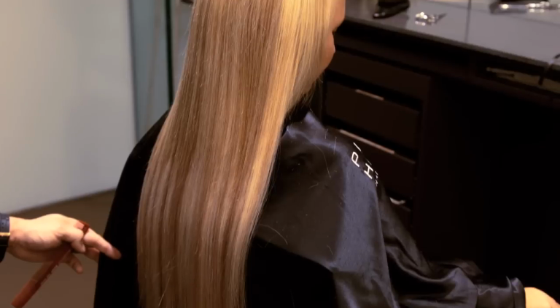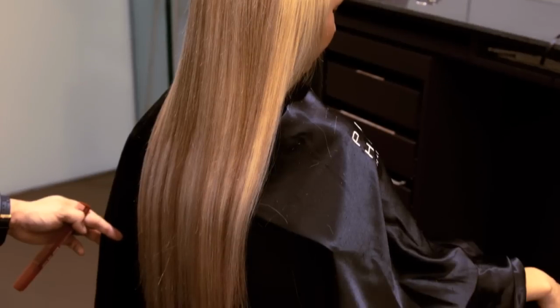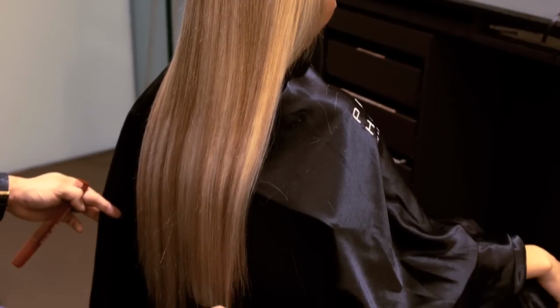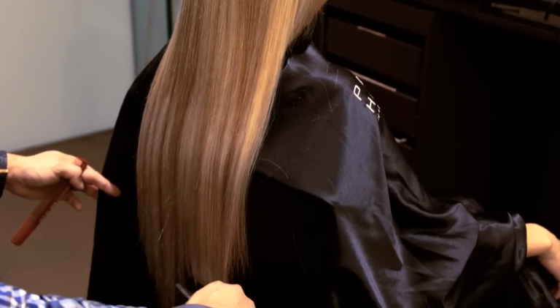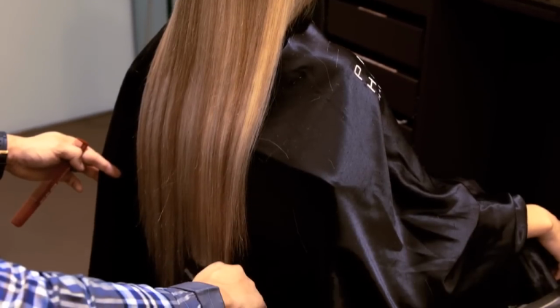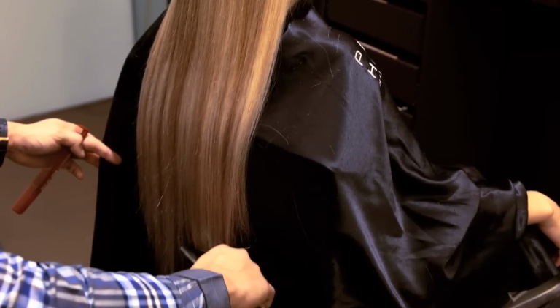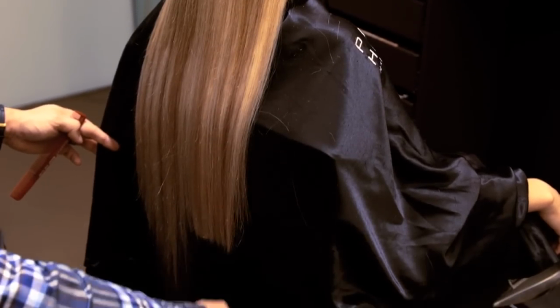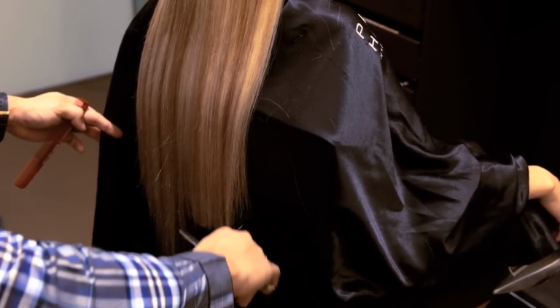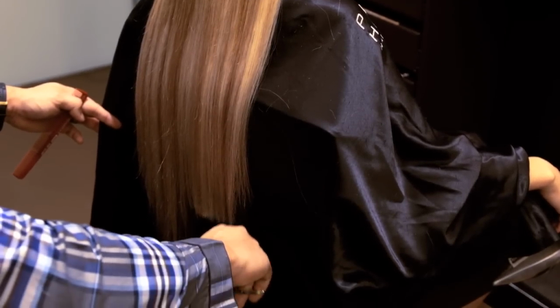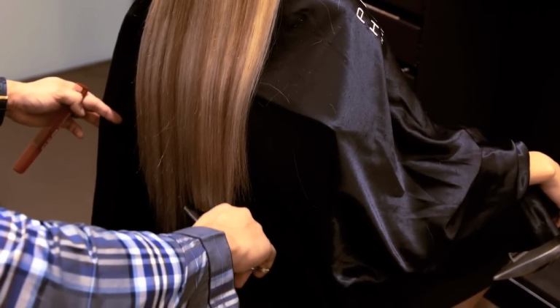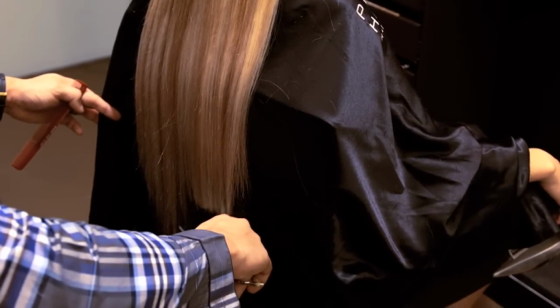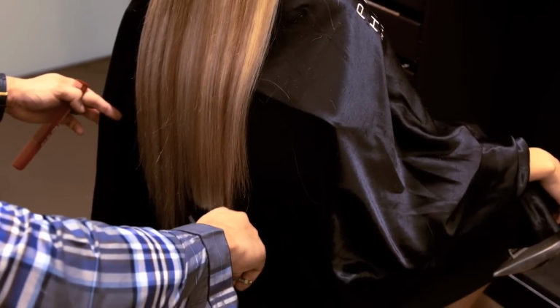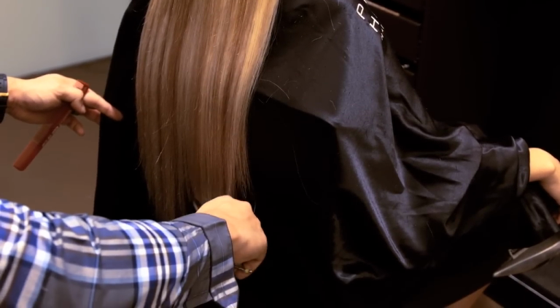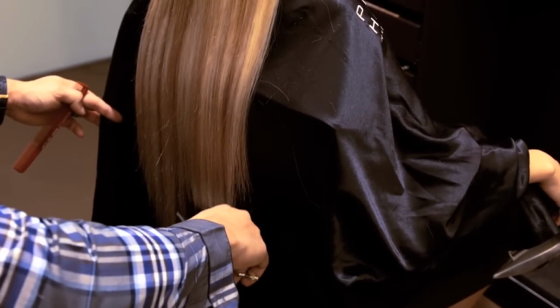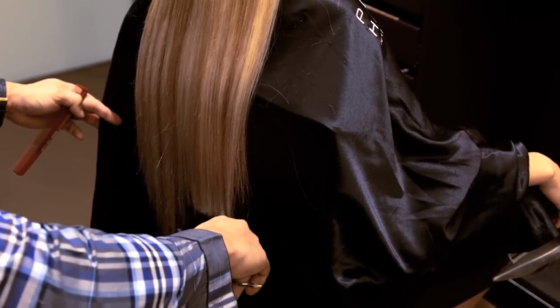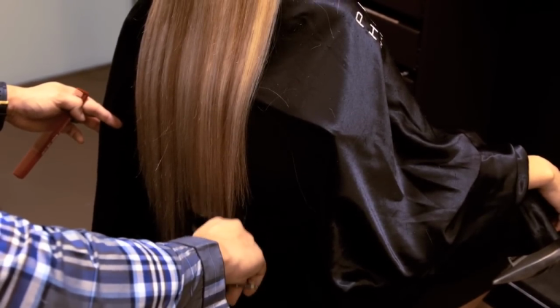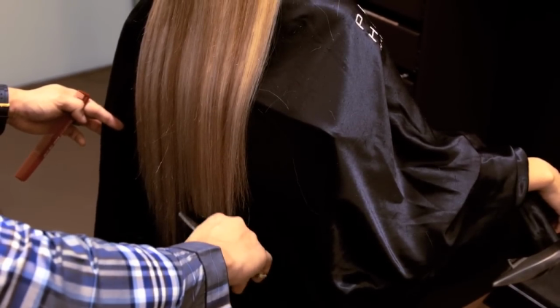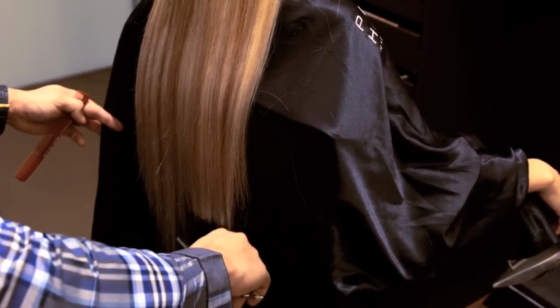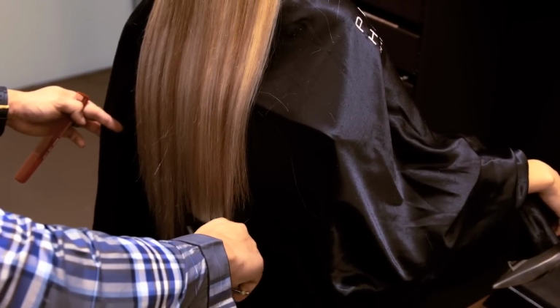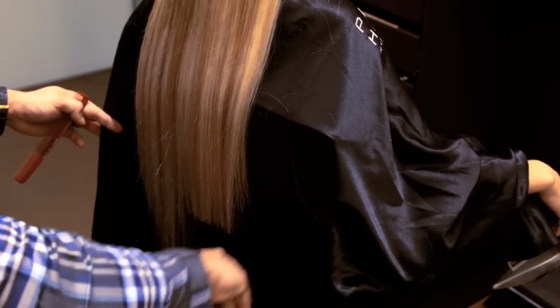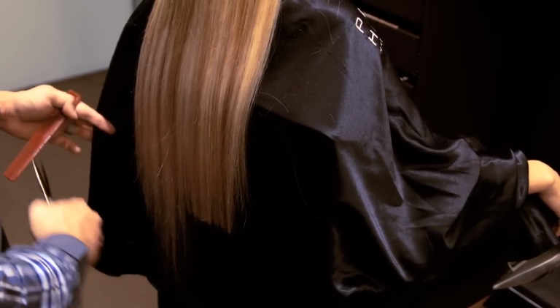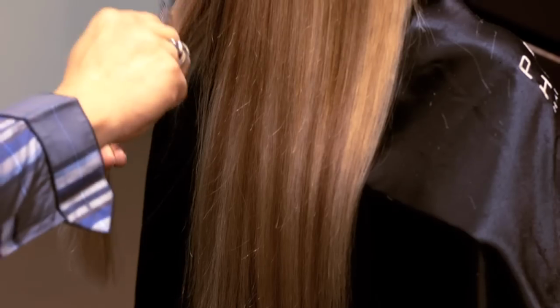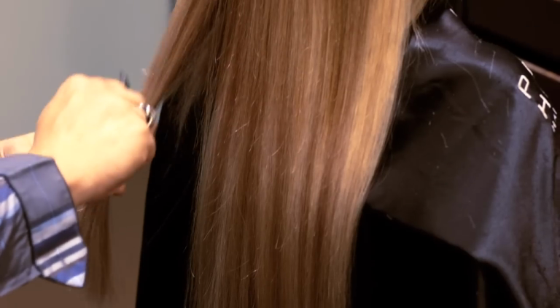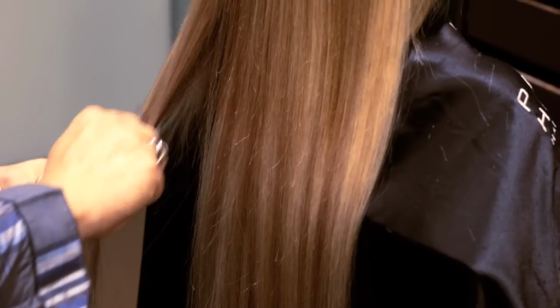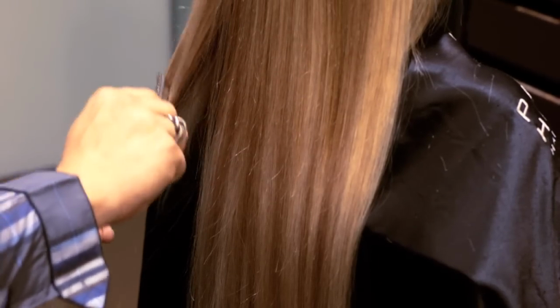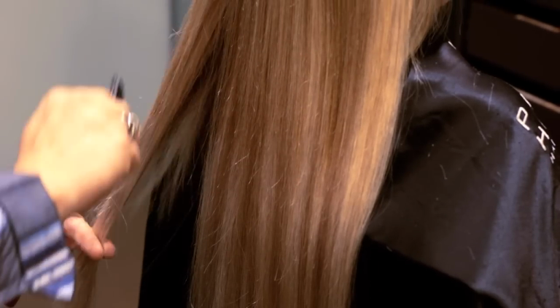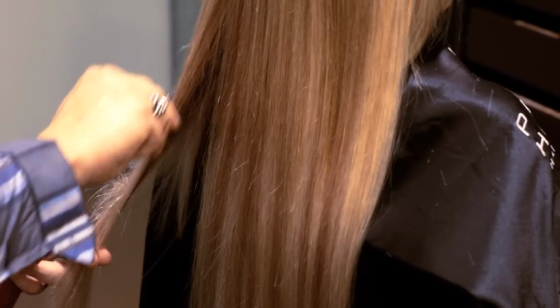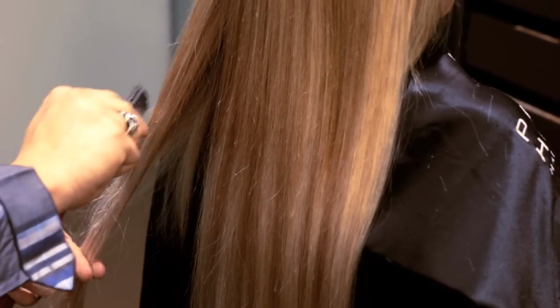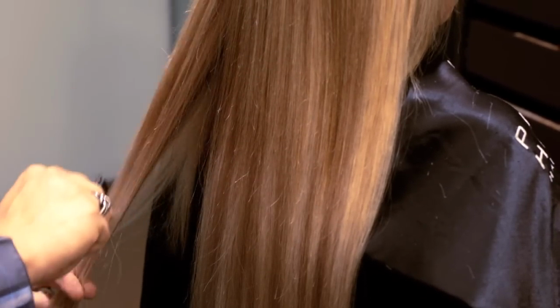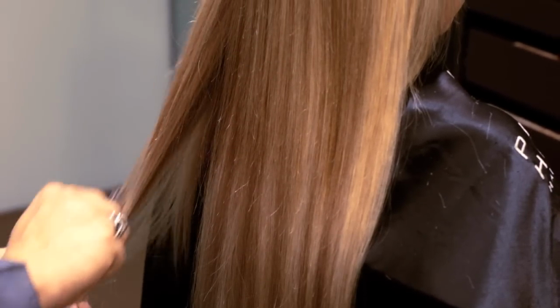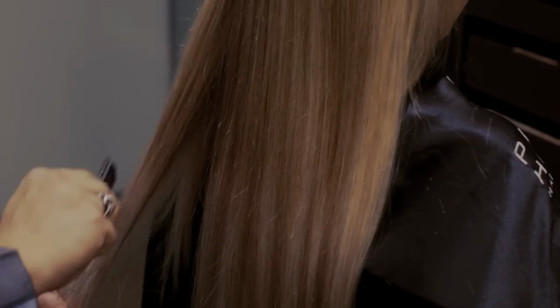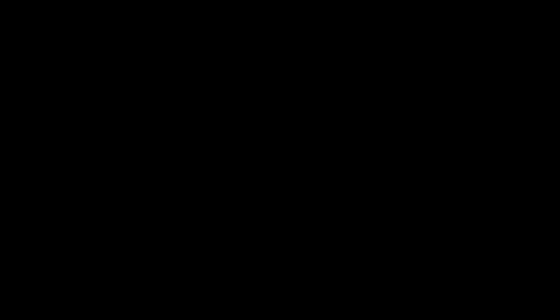When cutting your client's hair after your application is complete, you should never cut blunt straight lines. Razors and thinning scissors can be used when cutting the length.